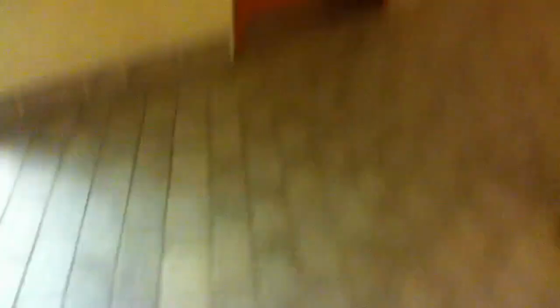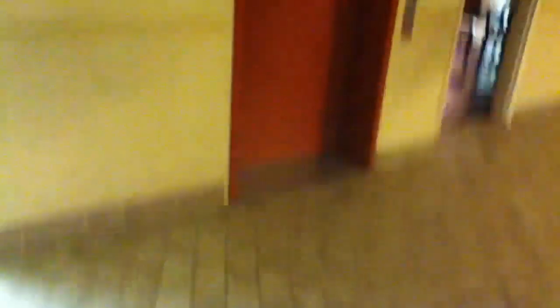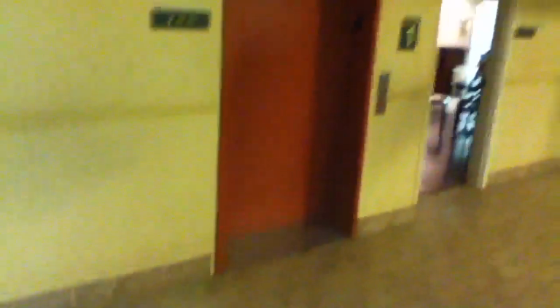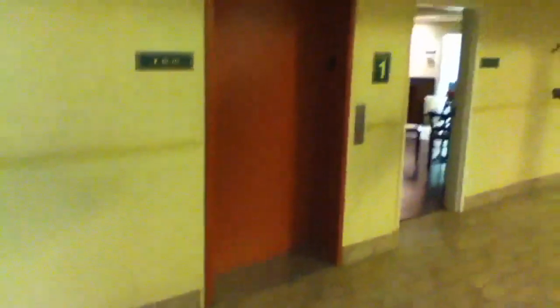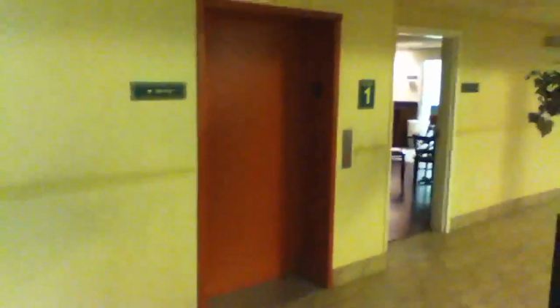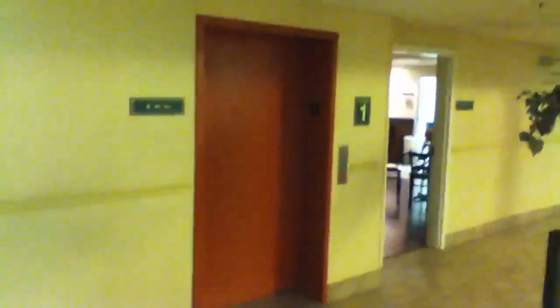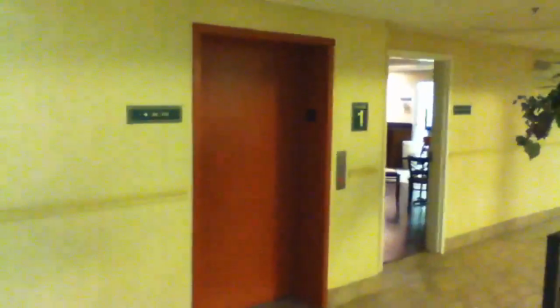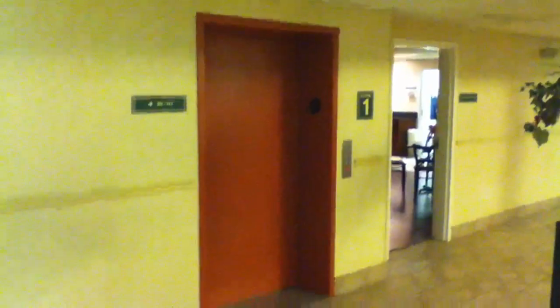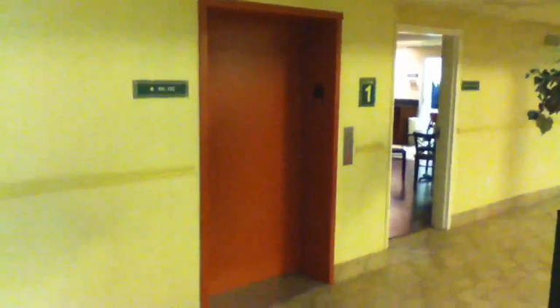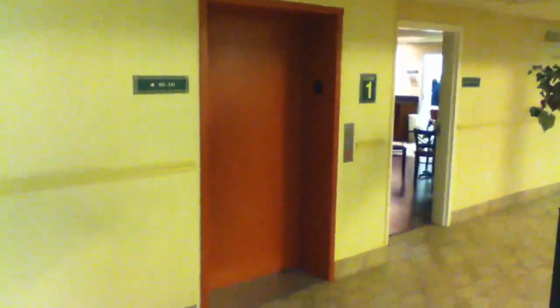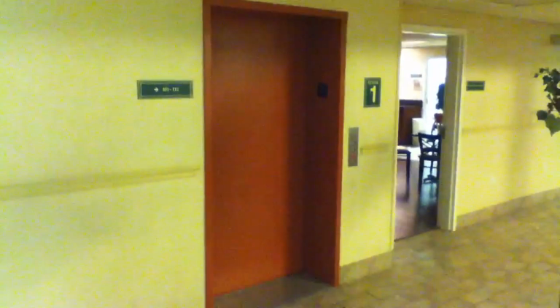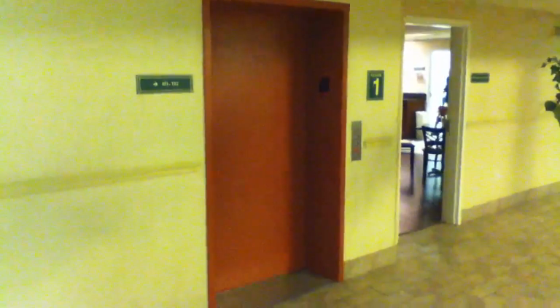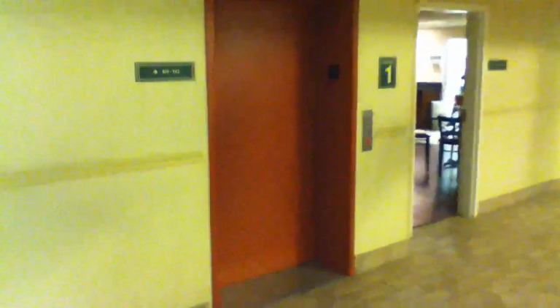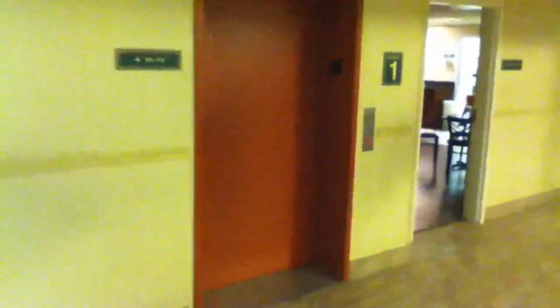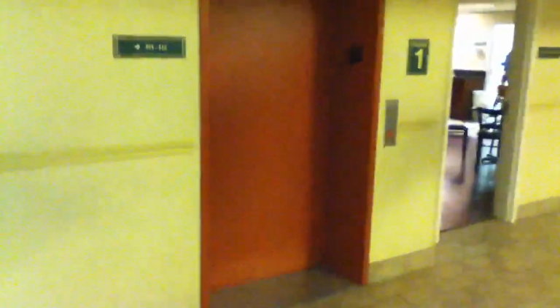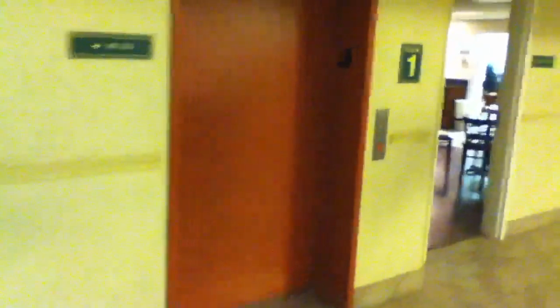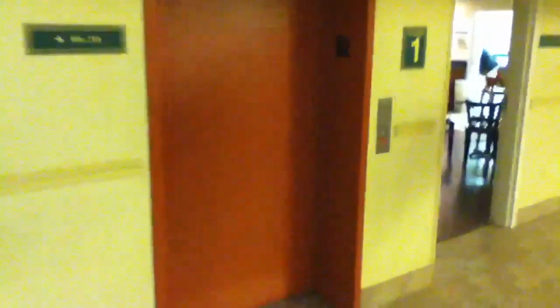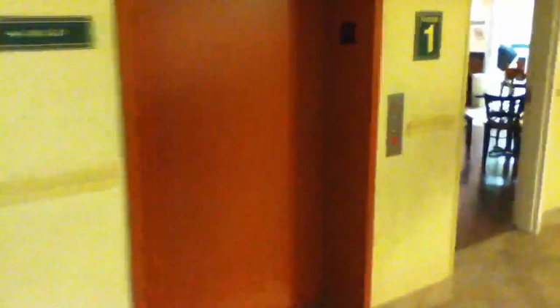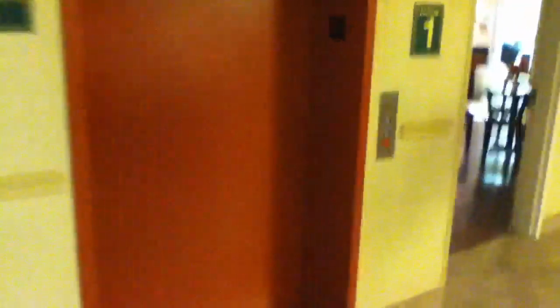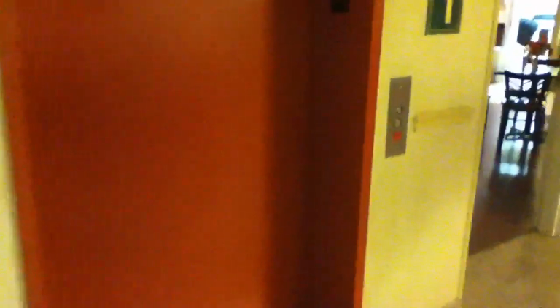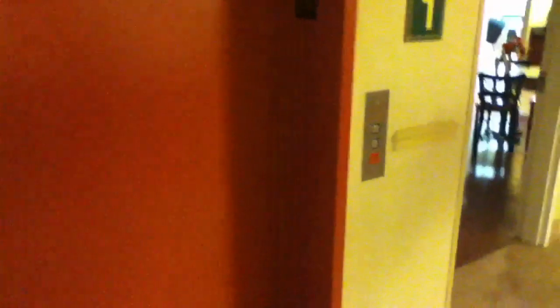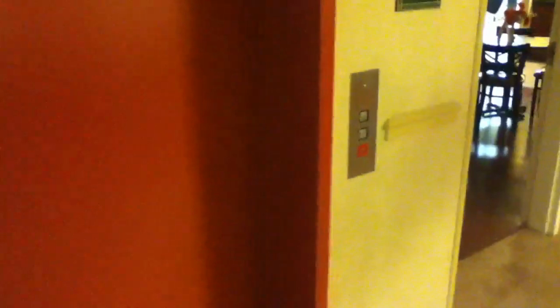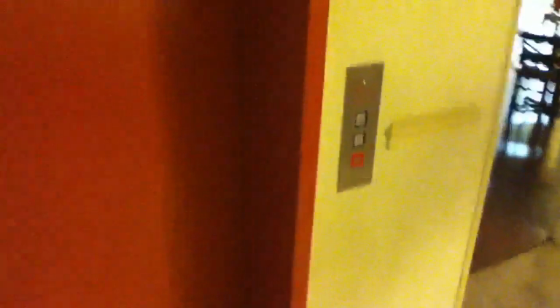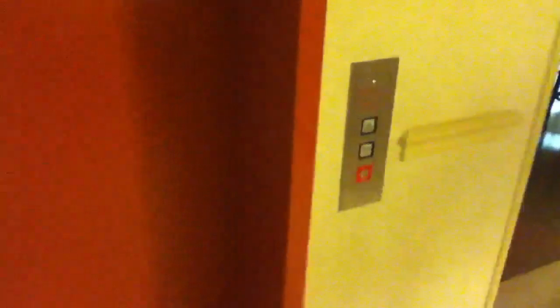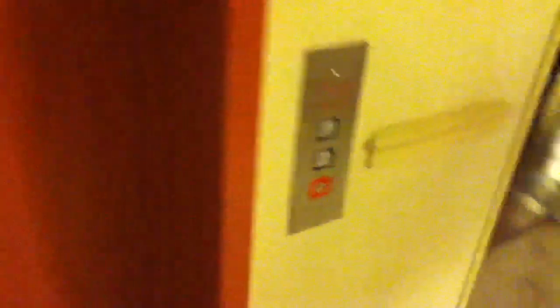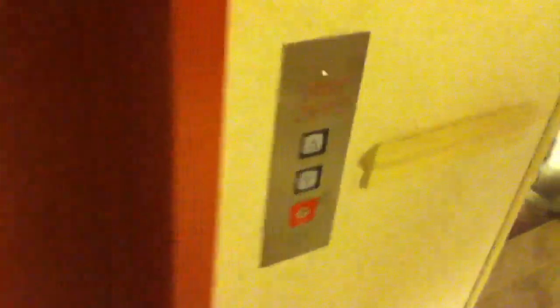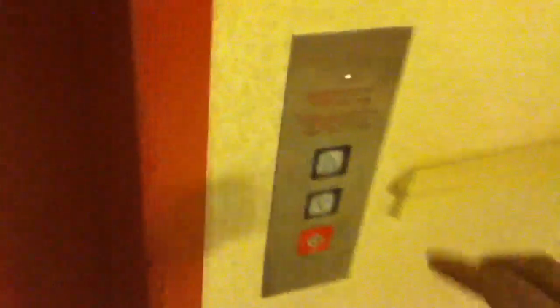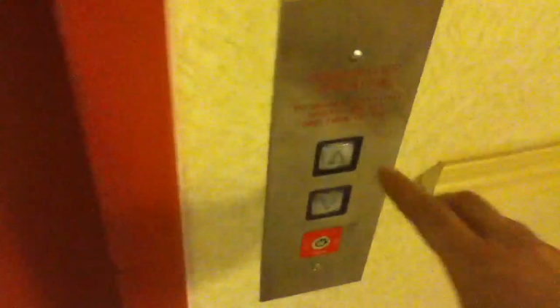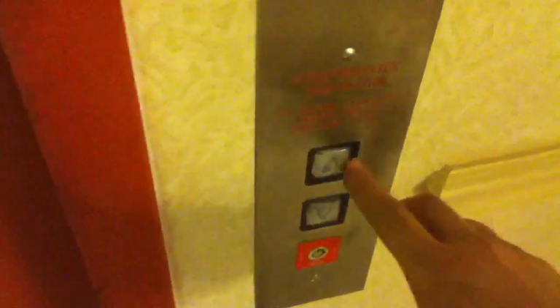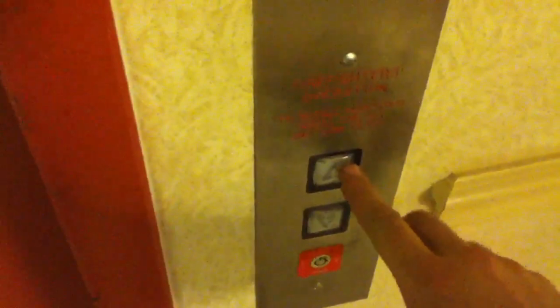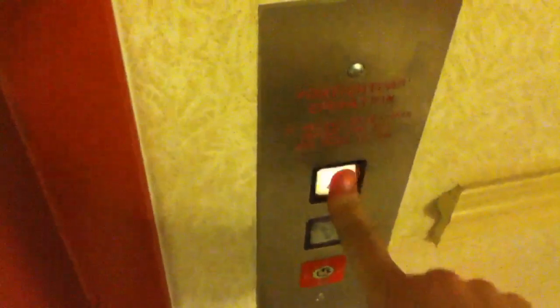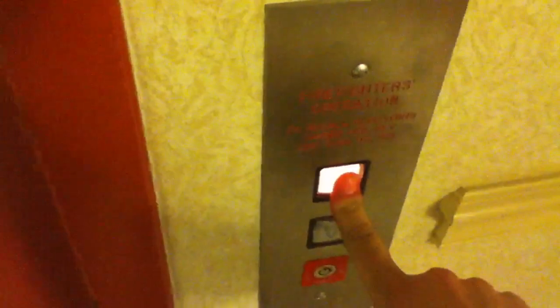Alright, this is the elevator at the Comfort Inn in Burkeville, Virginia. This is also going to be a direct upload test of the iPod Touch 4th generation.